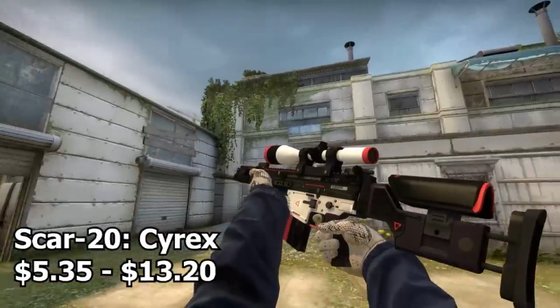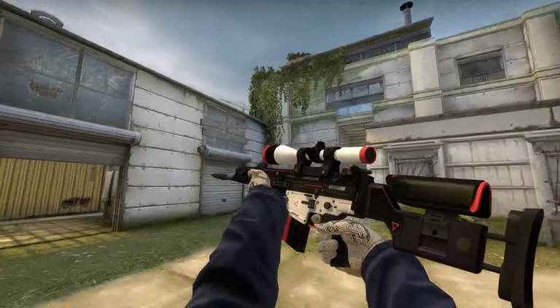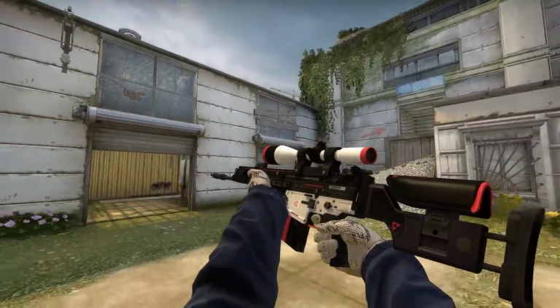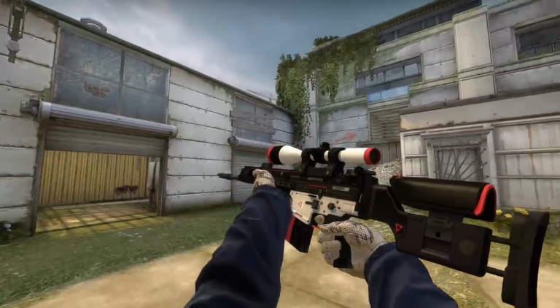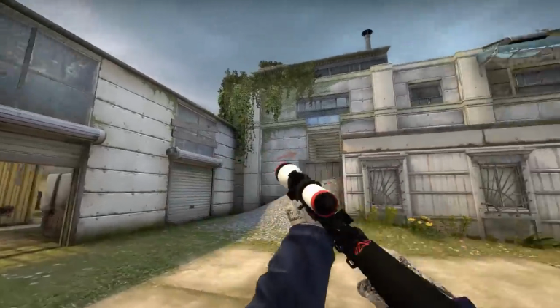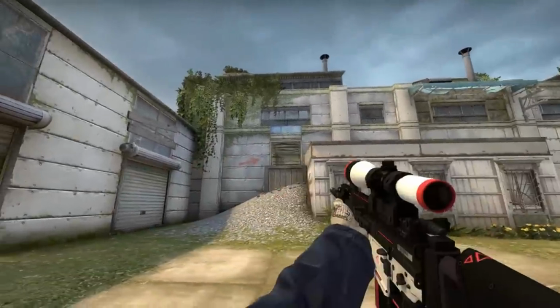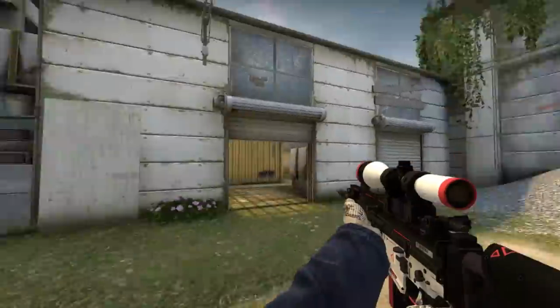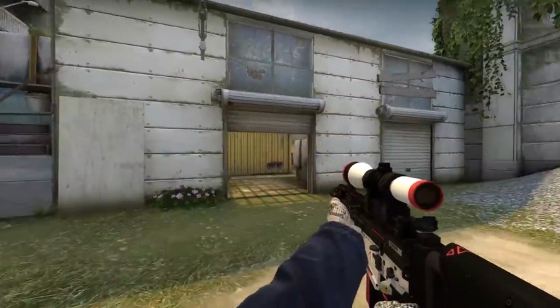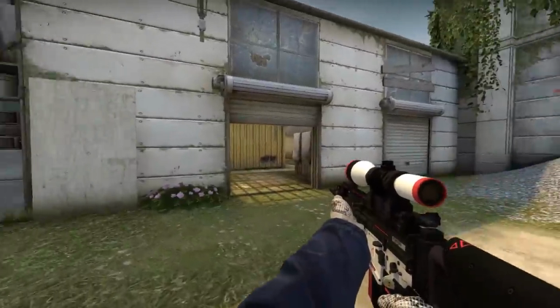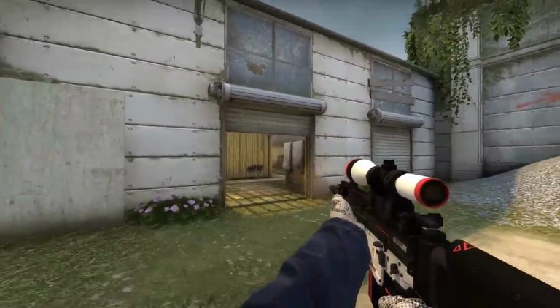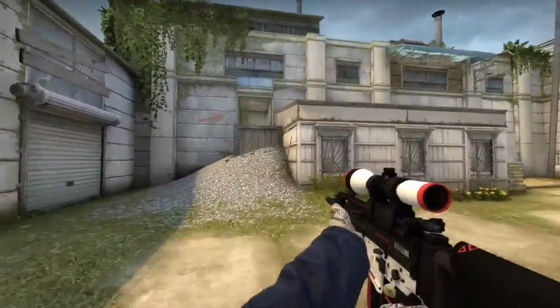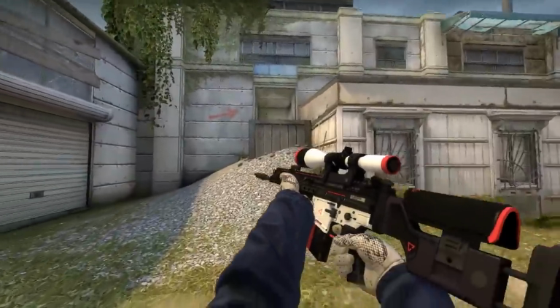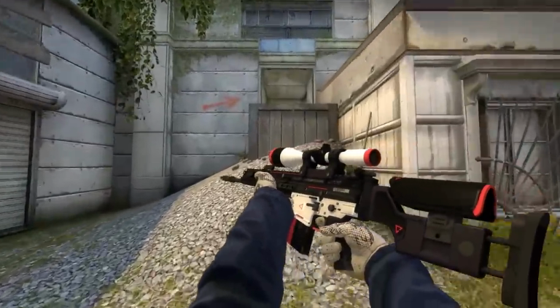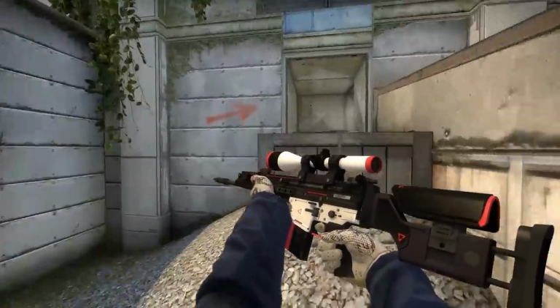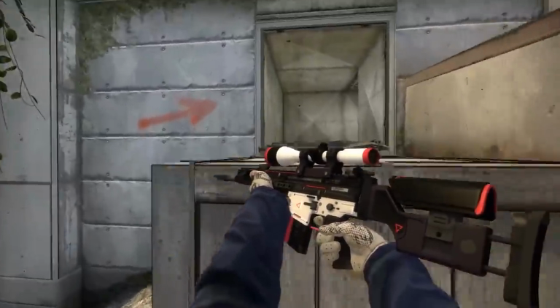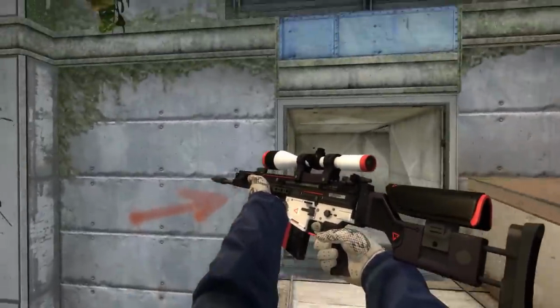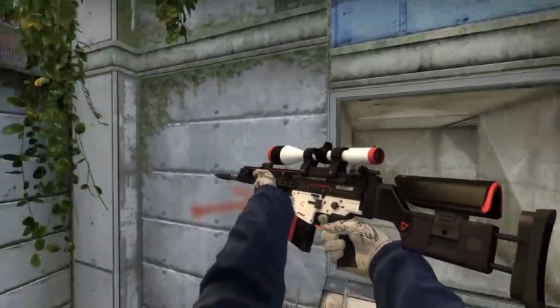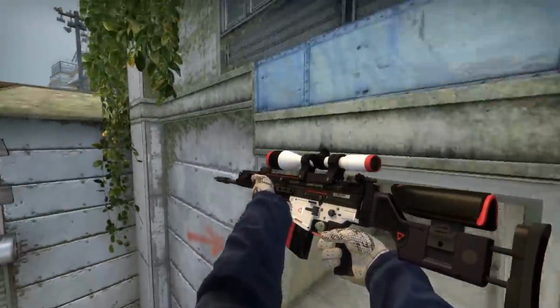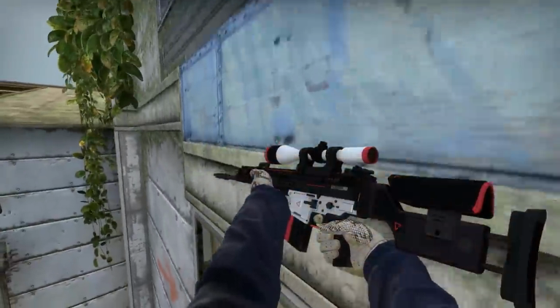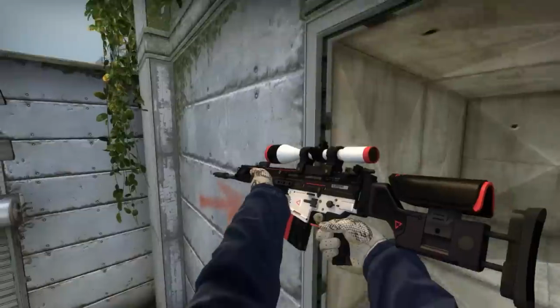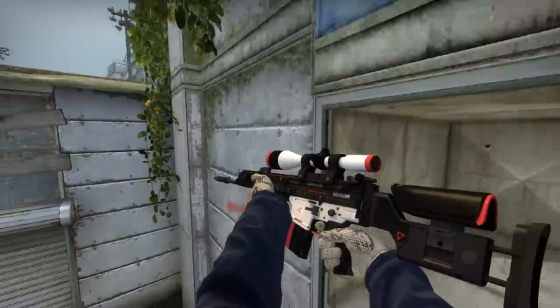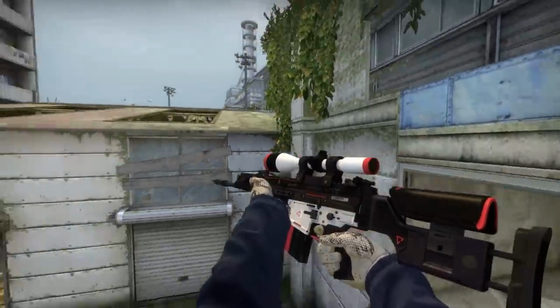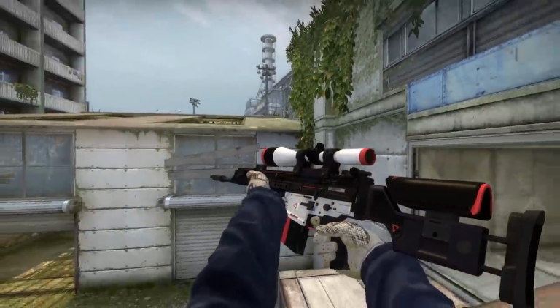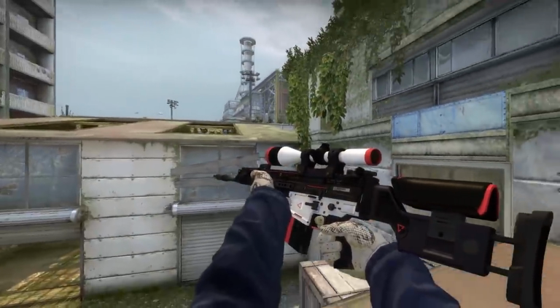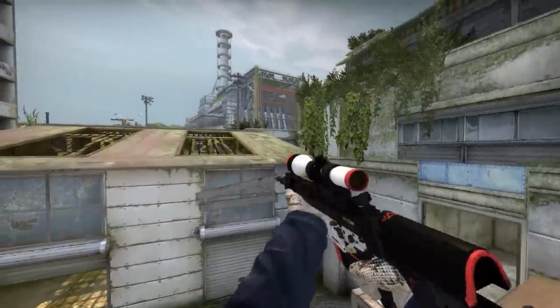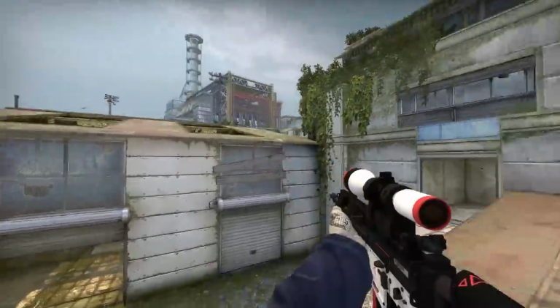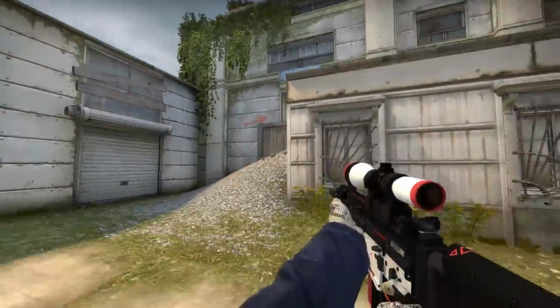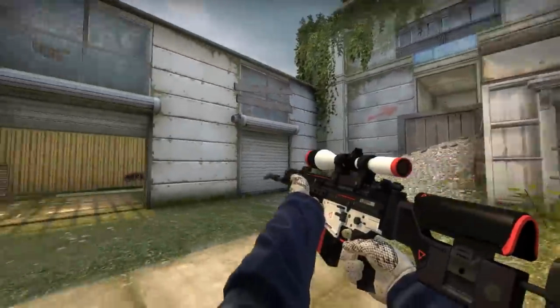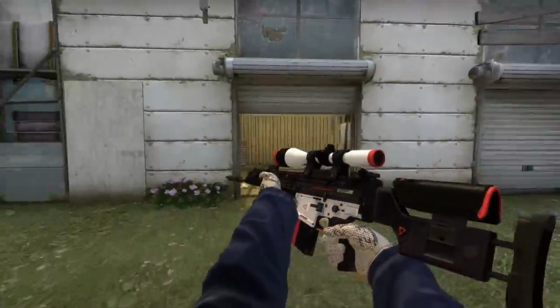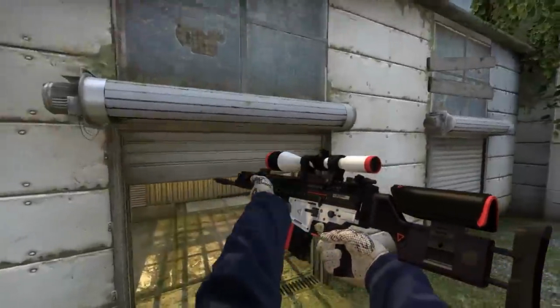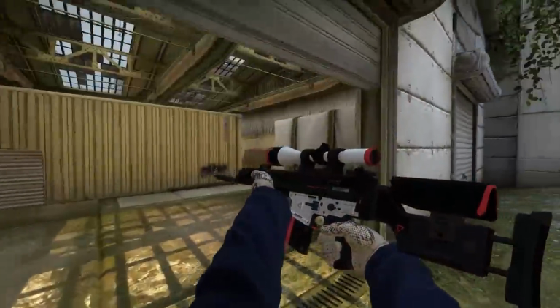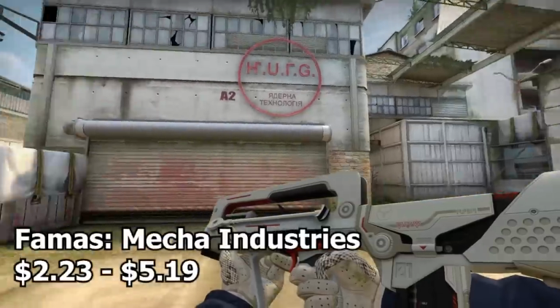Moving on we have the SCAR-20 Cyrex. This one actually has a relatively small amount of white, but it was the skin with the most white on it for the SCAR-20. It's mostly black with accents of red, but it felt like this was the skin that best matched the overall loadout.